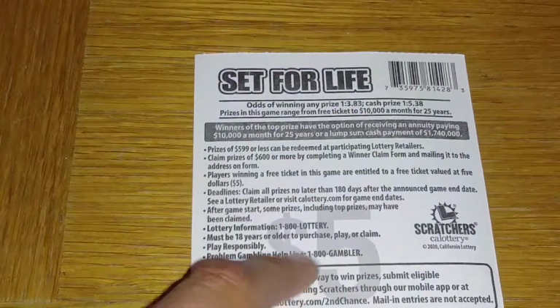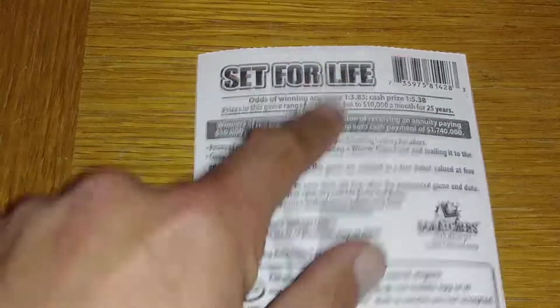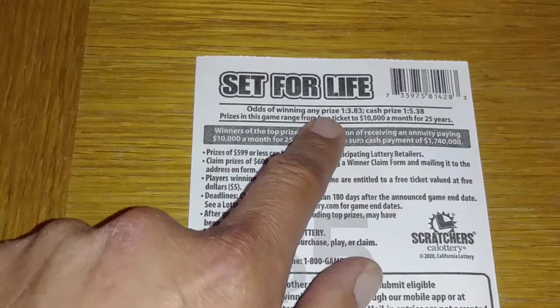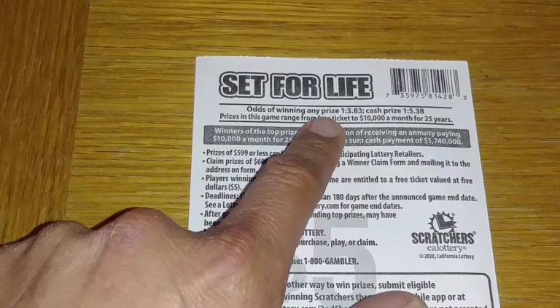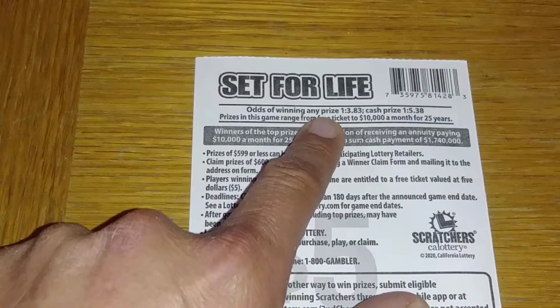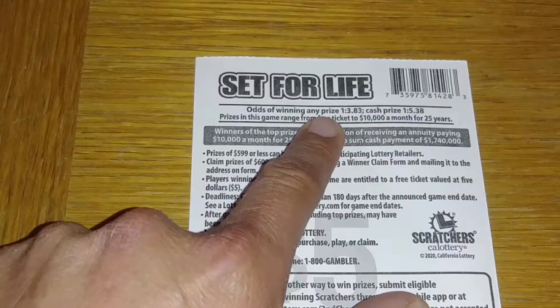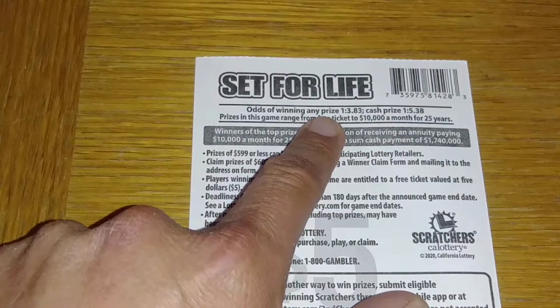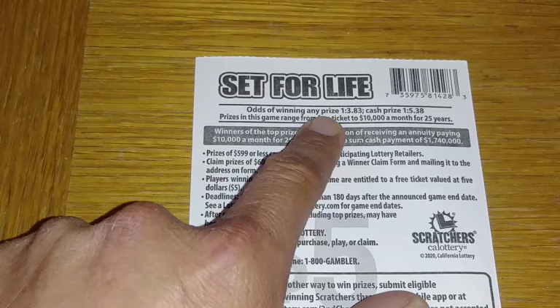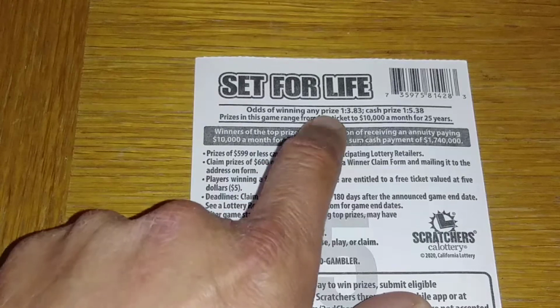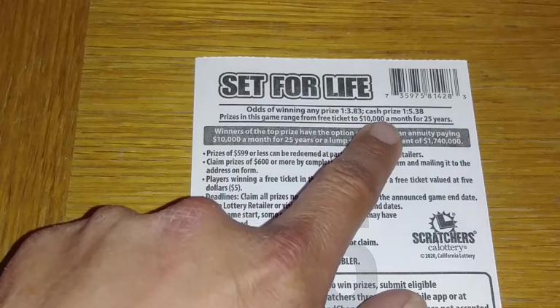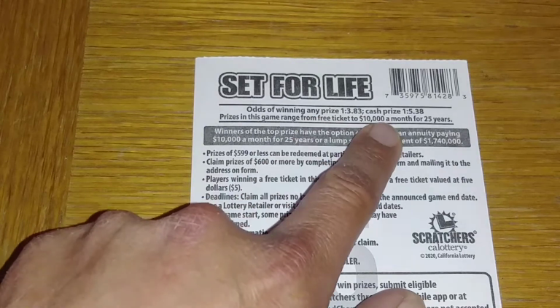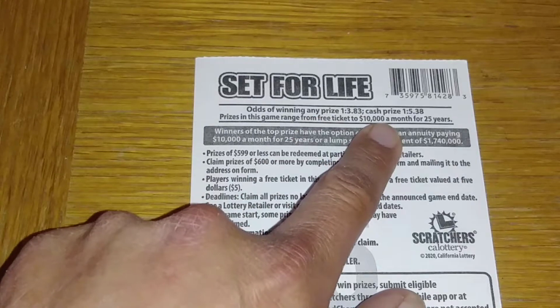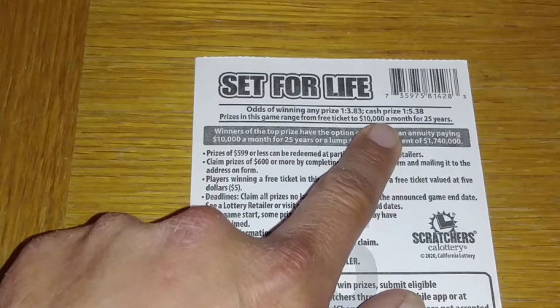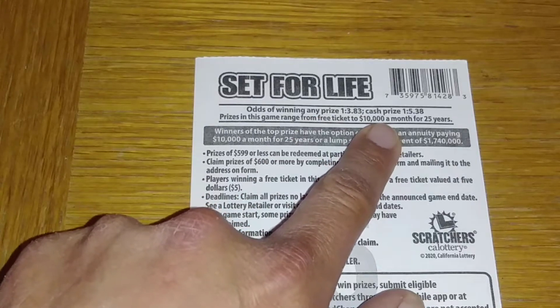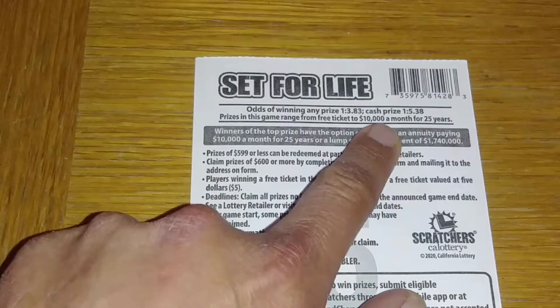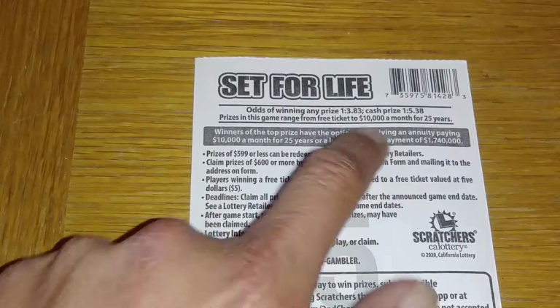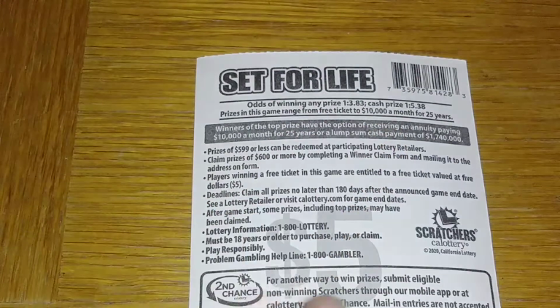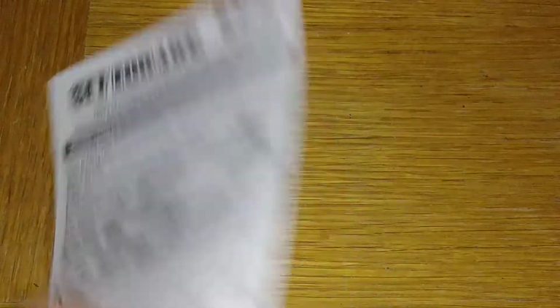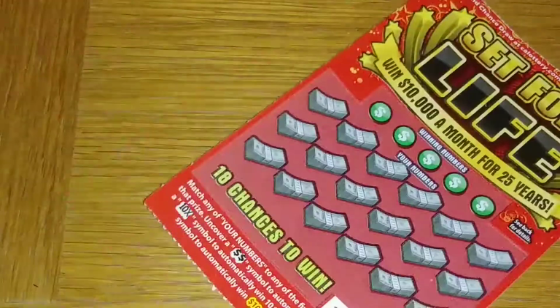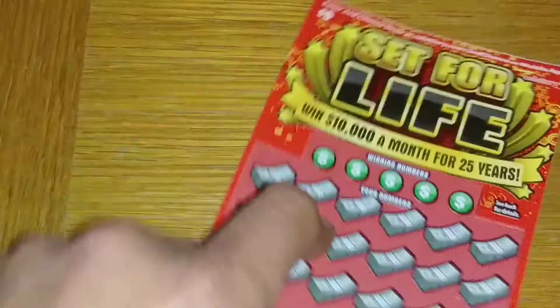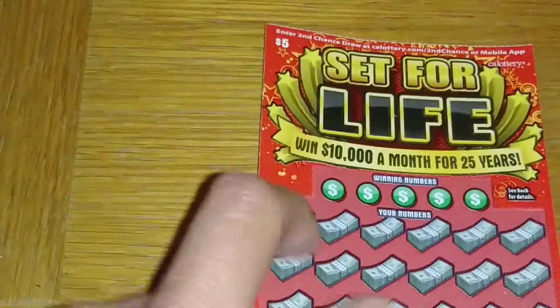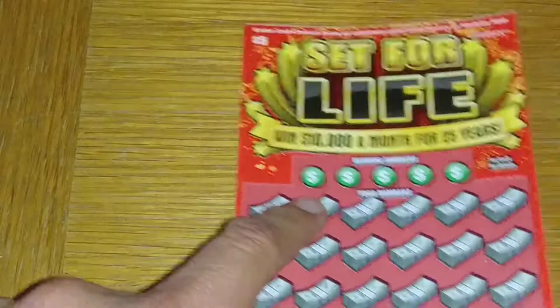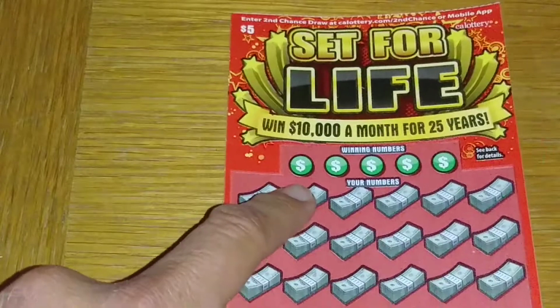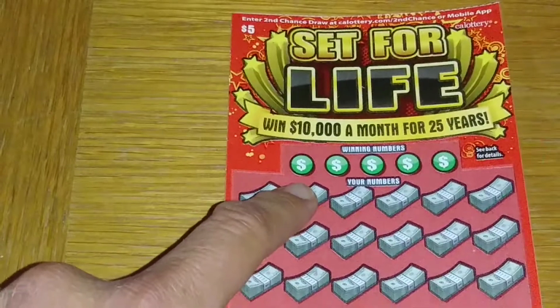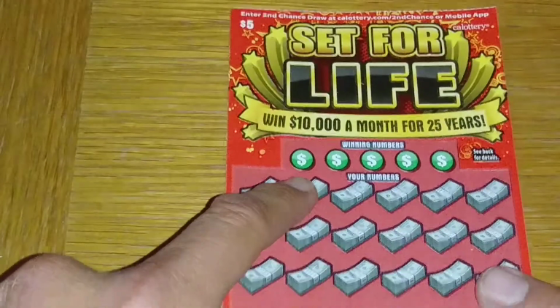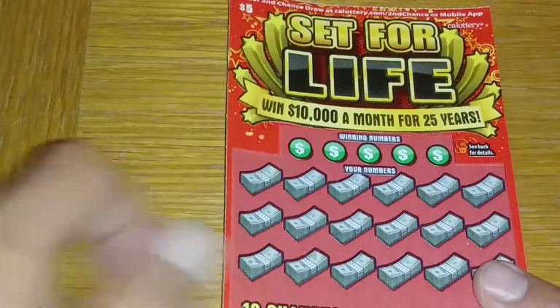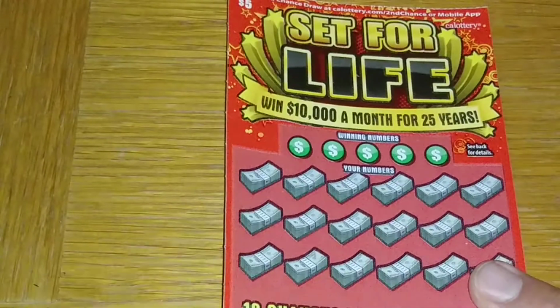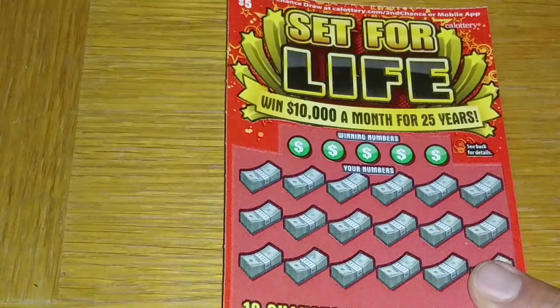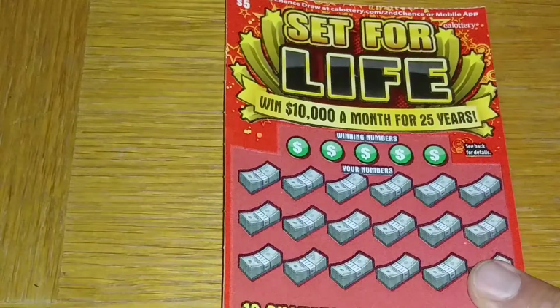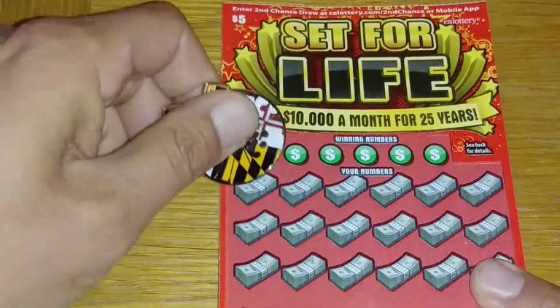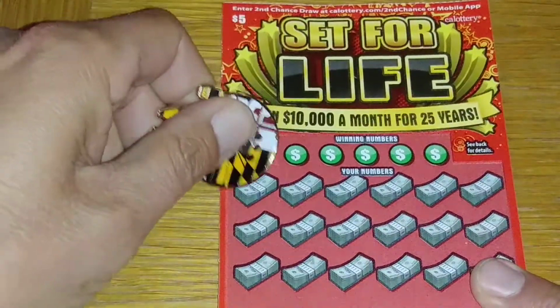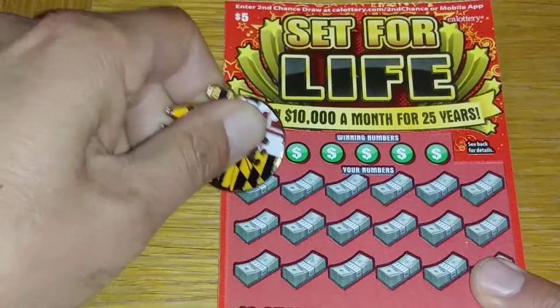Odds on this game: 1 in 3.83 for any prize and 1 in 5.38 for any cash prize. Let's go ahead and give this a little symbol hunt.